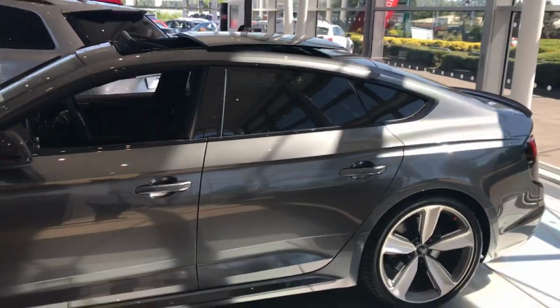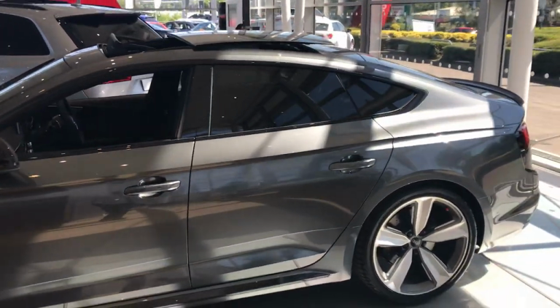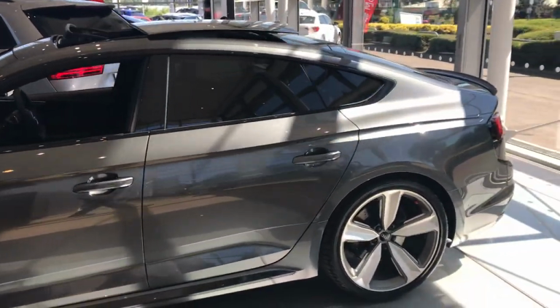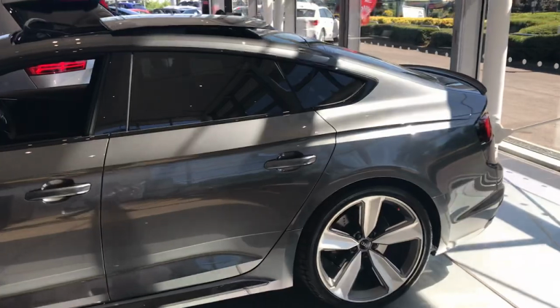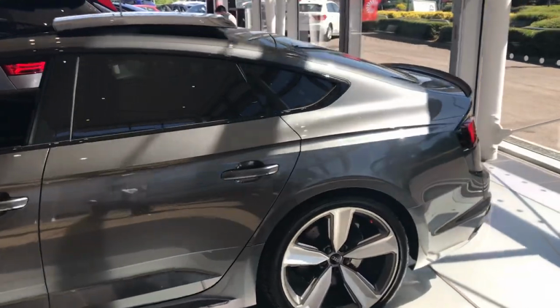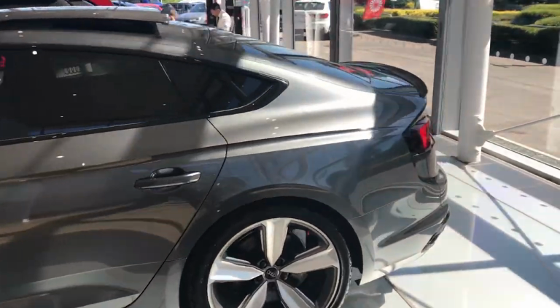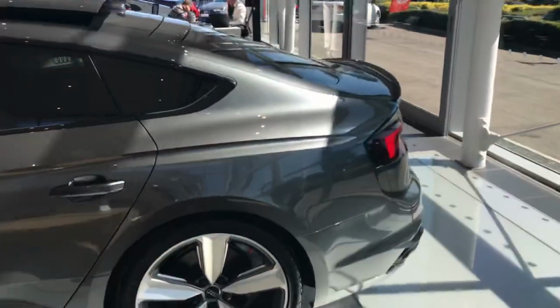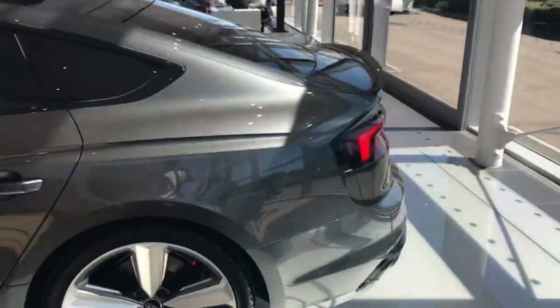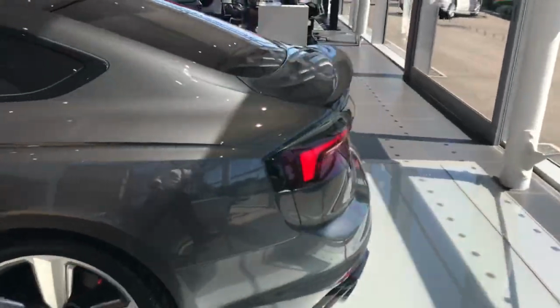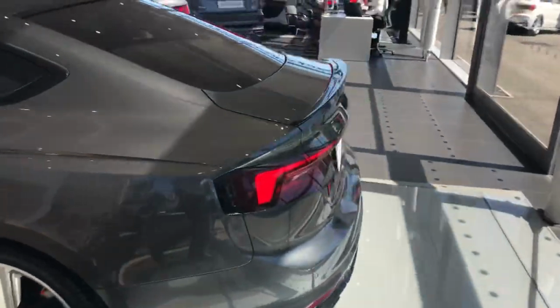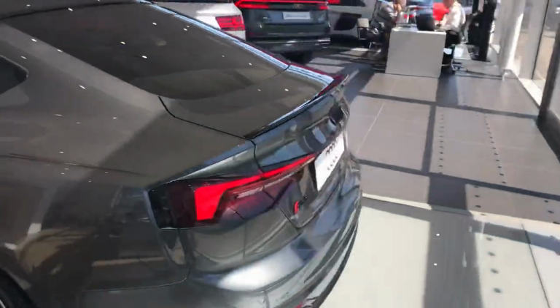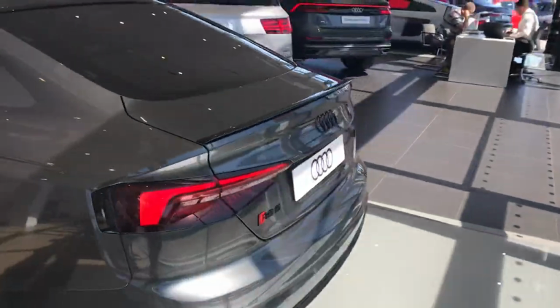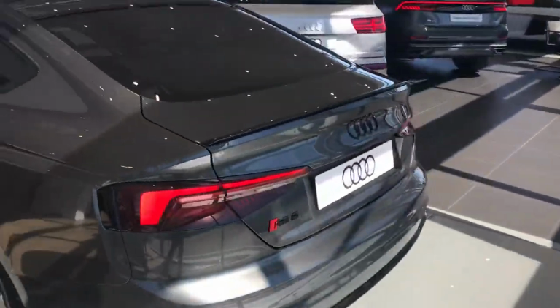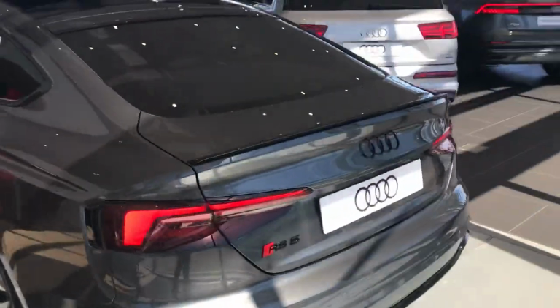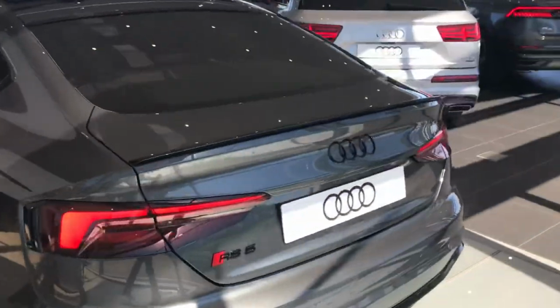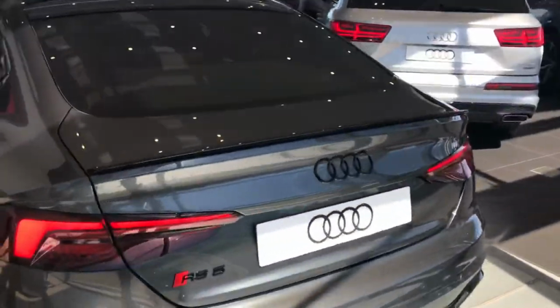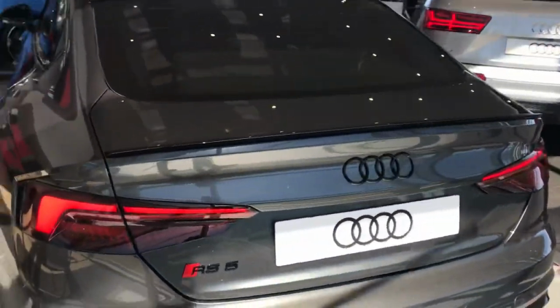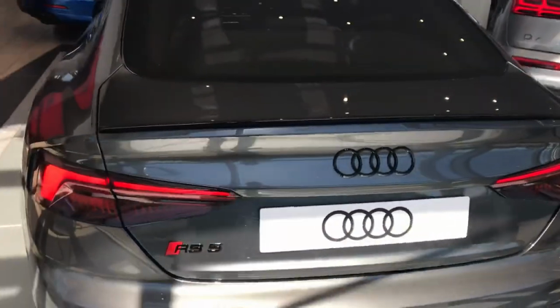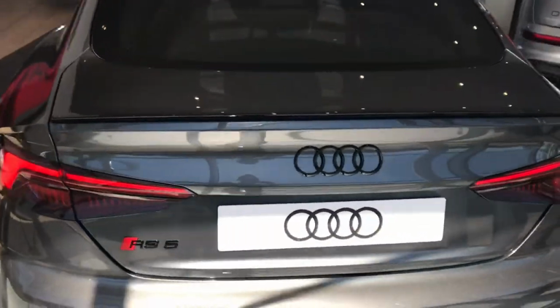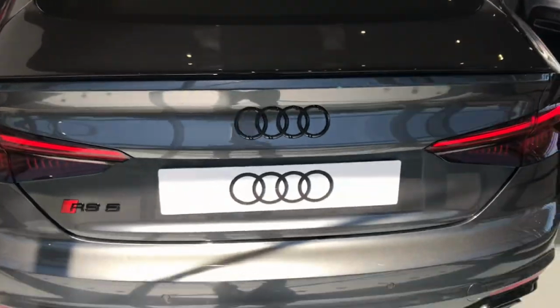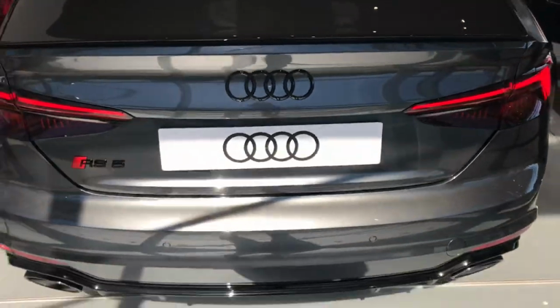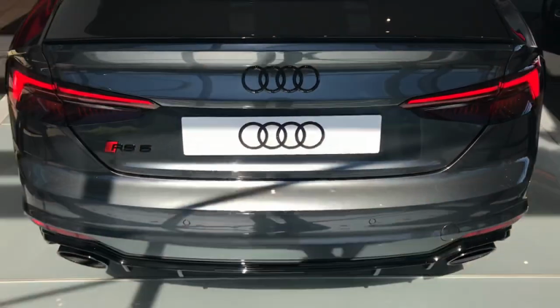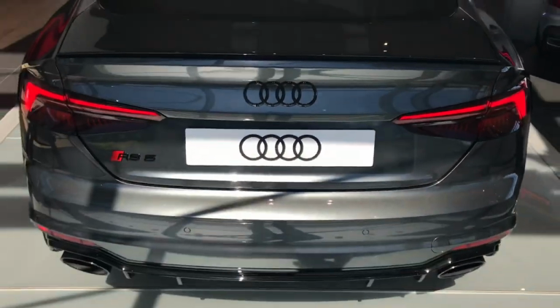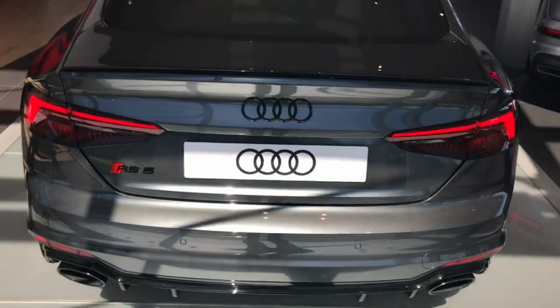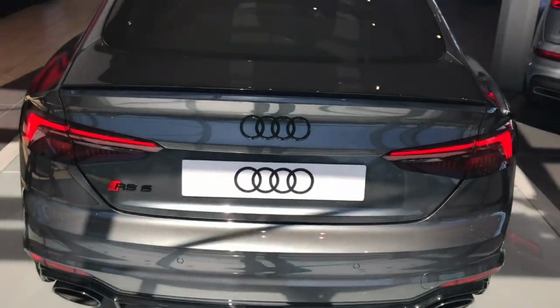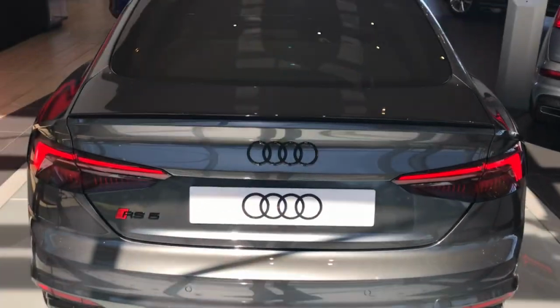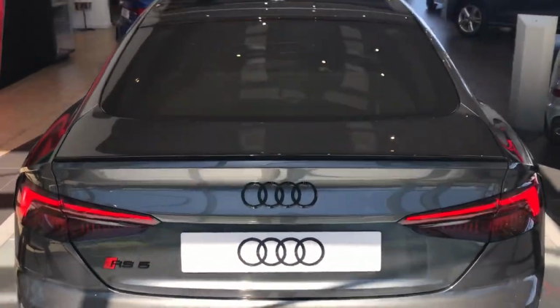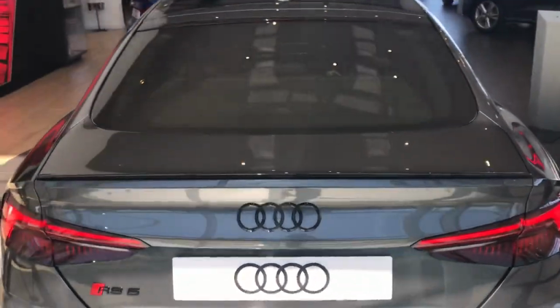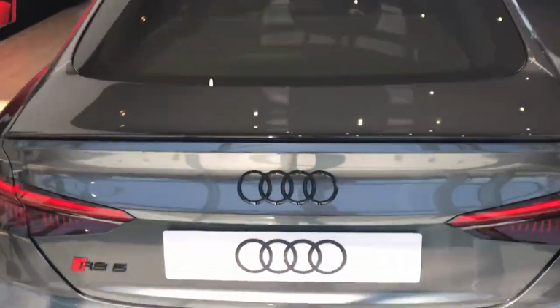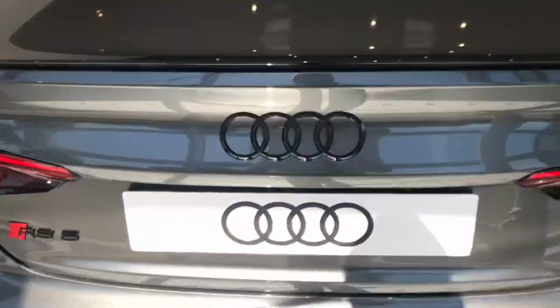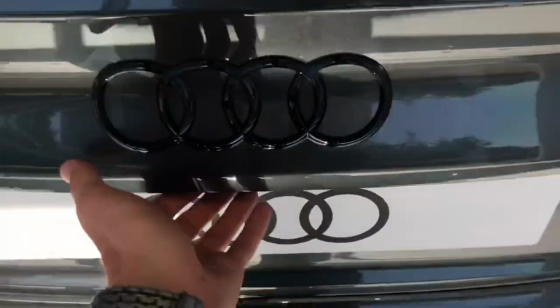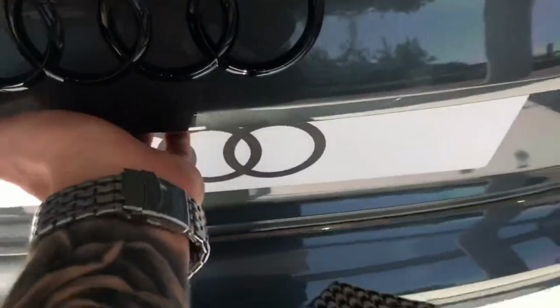You've got the rear privacy glass and as we come round to the rear, again you've got the RS5 logo with the Audi all blacked out, giving the car that mean sporty look.